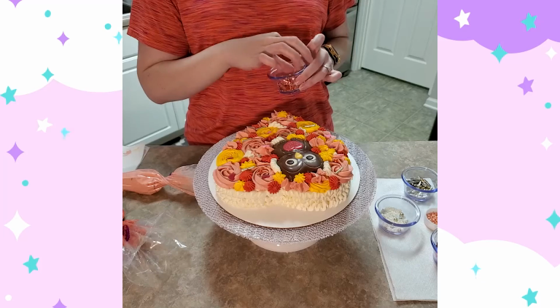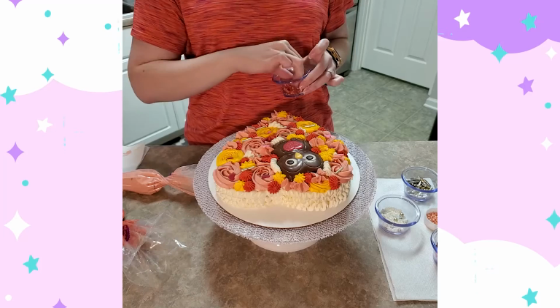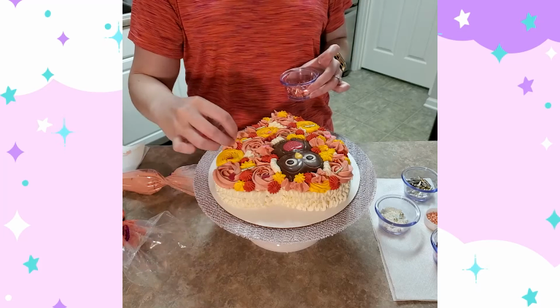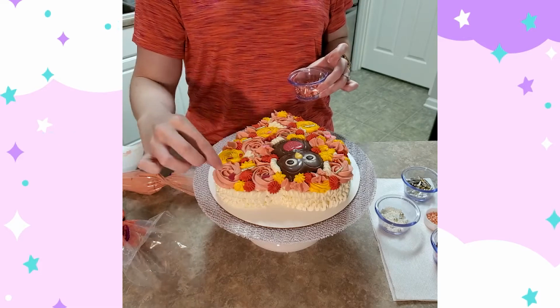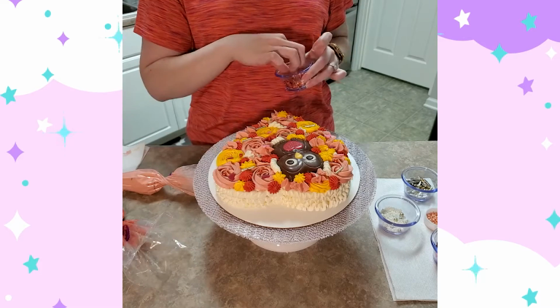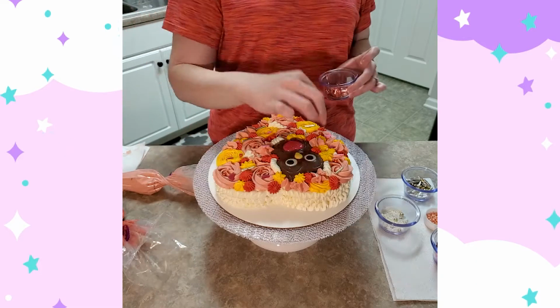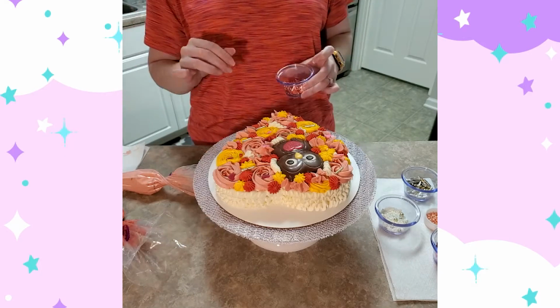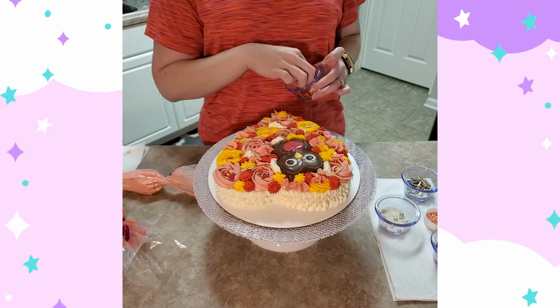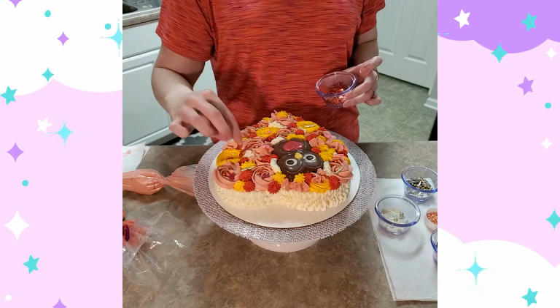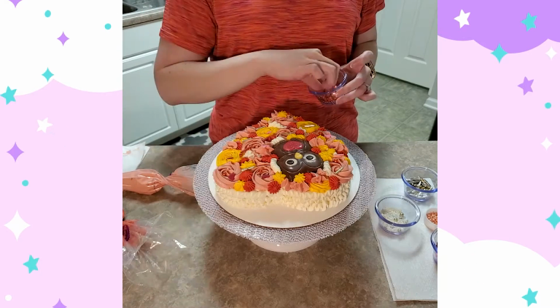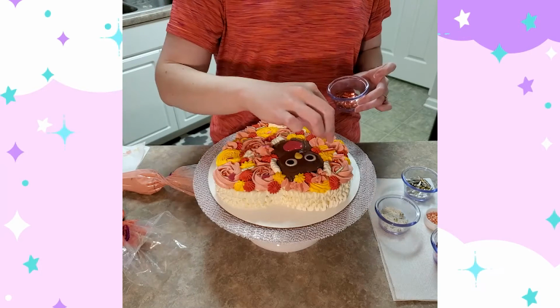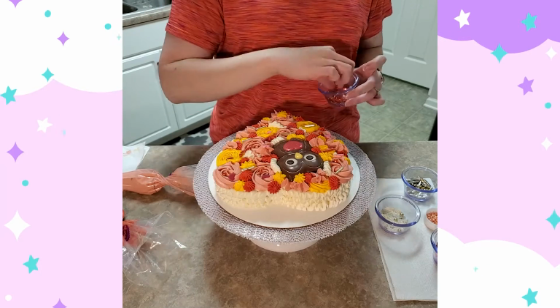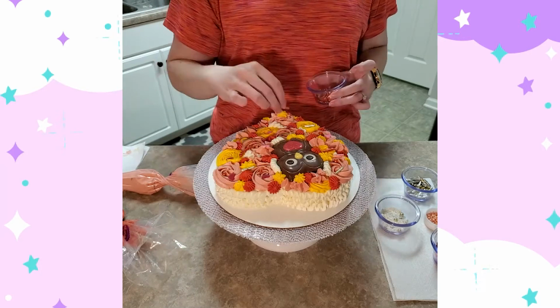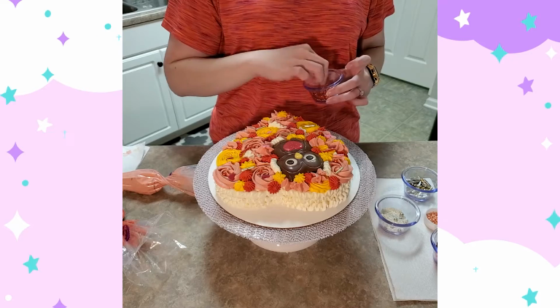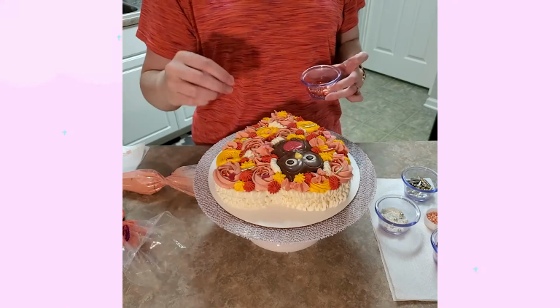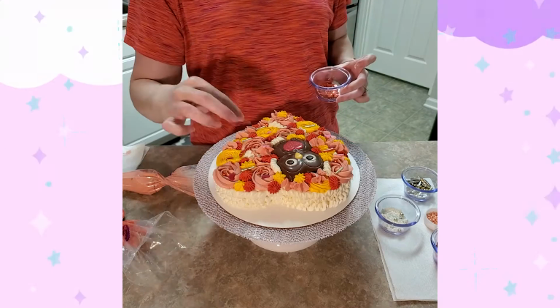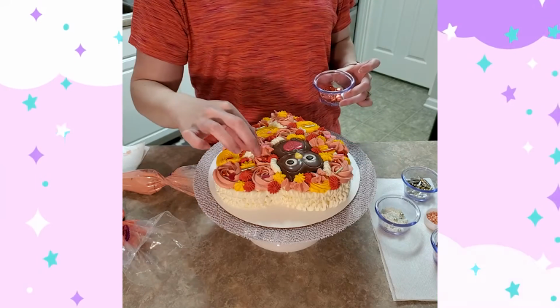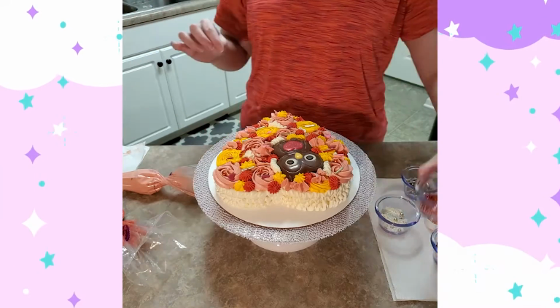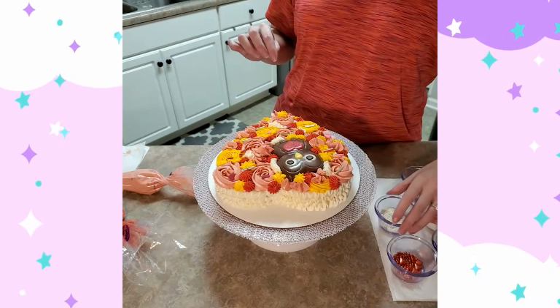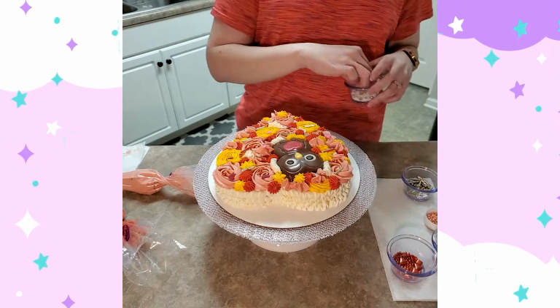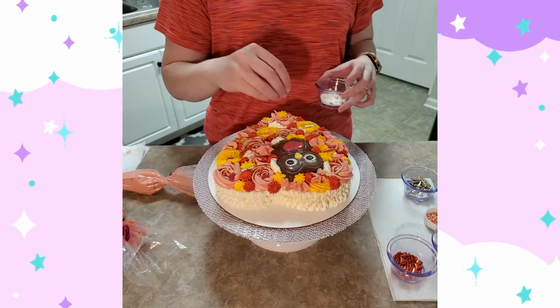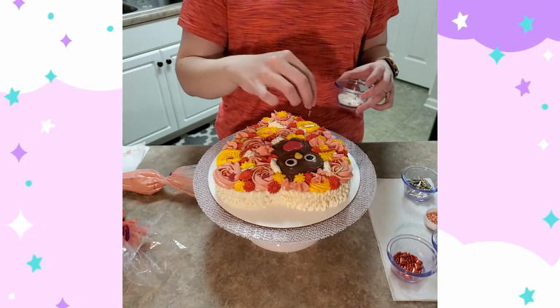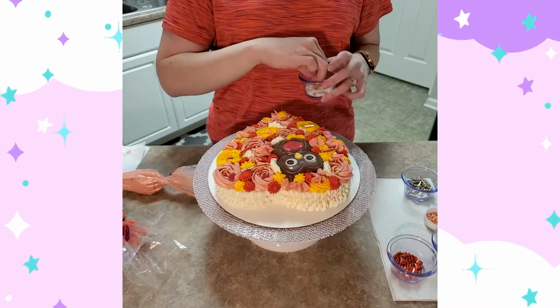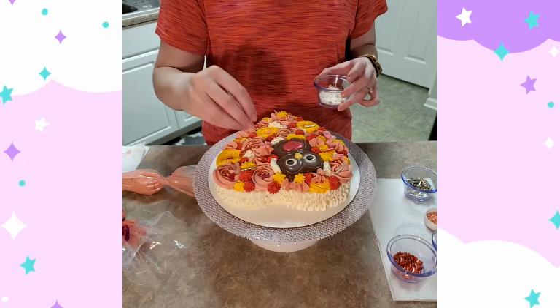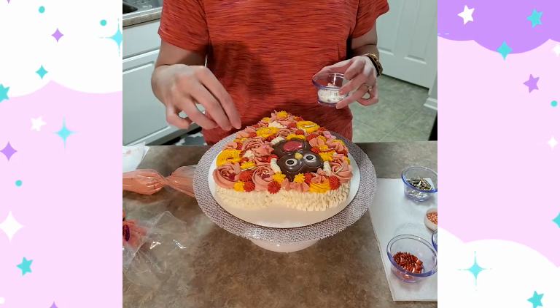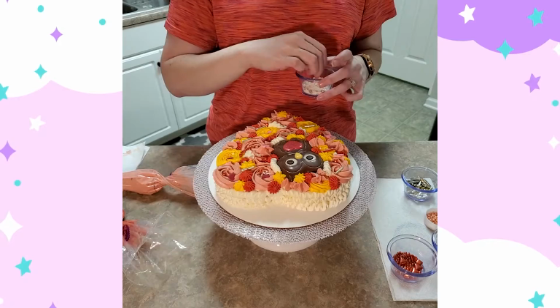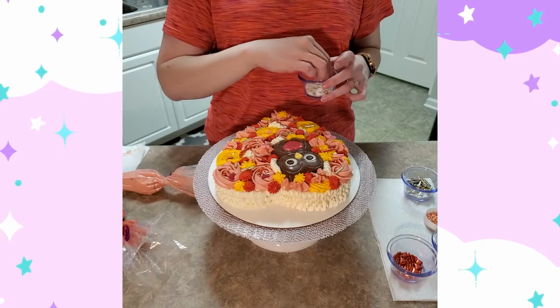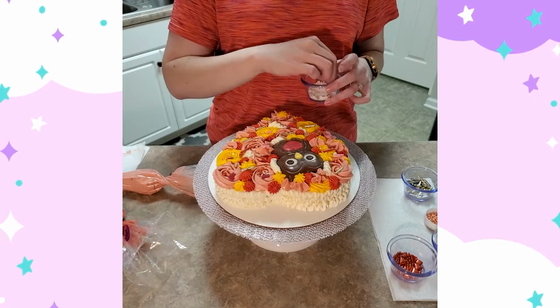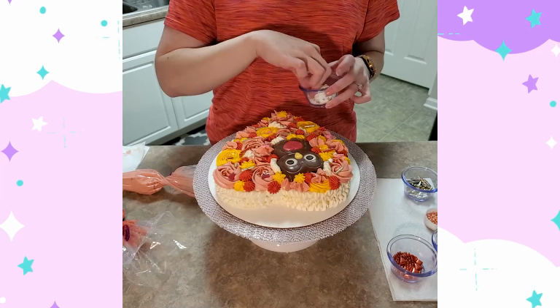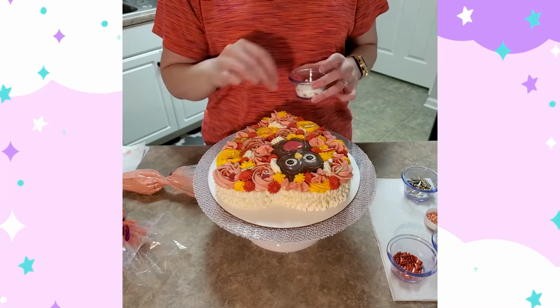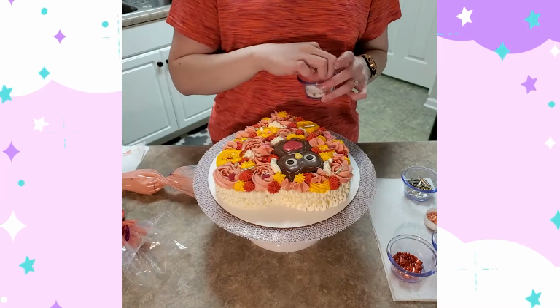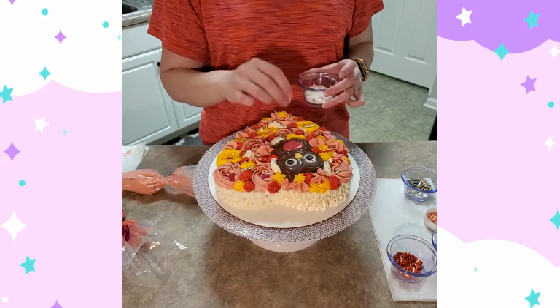If you're still here, thank you for watching. If you liked this video, please give it a thumbs up and subscribe if you want to see more like it. I do have some pictures and close-ups of the cake coming up in just a minute, so thanks for watching and I hope you have a really sweet day!